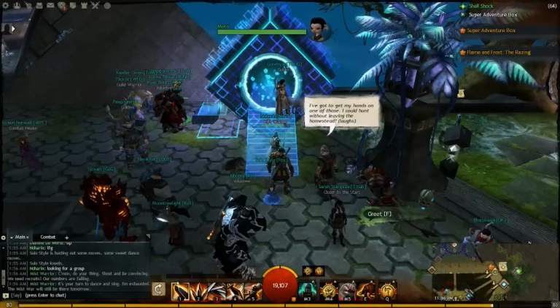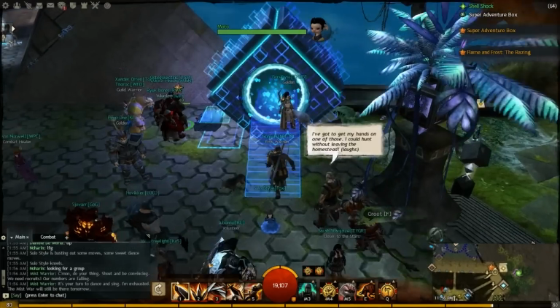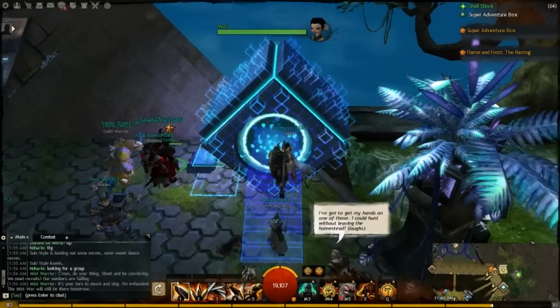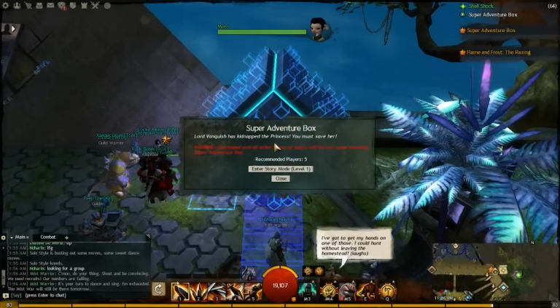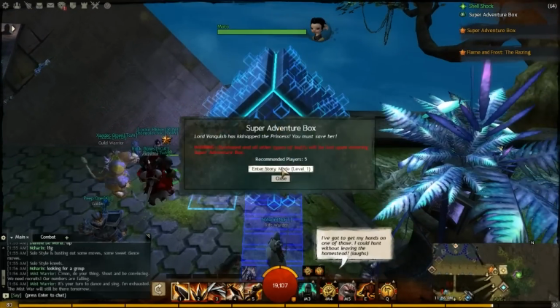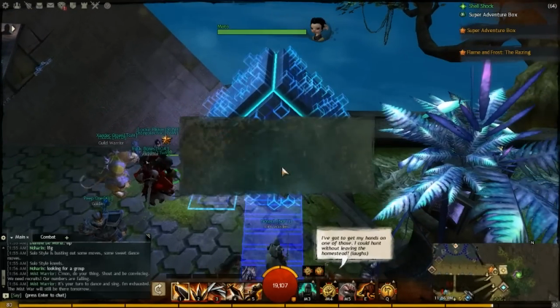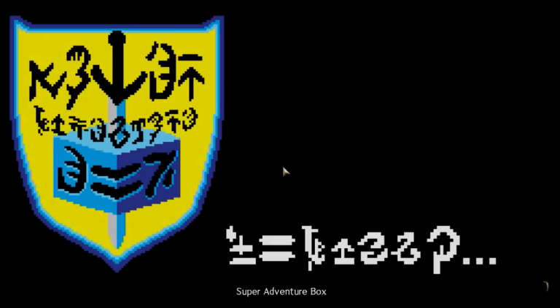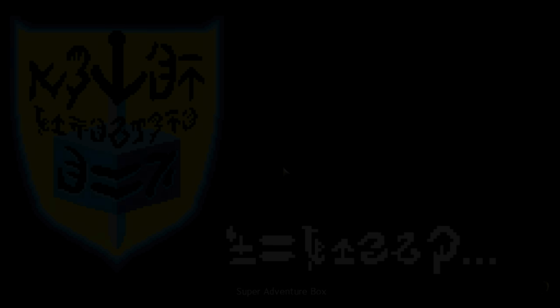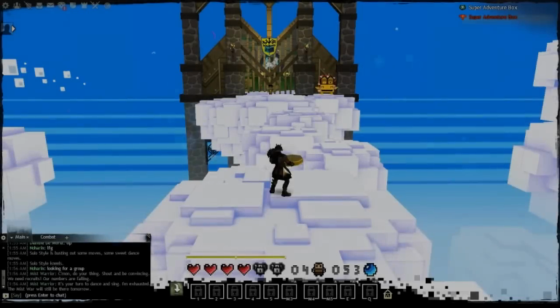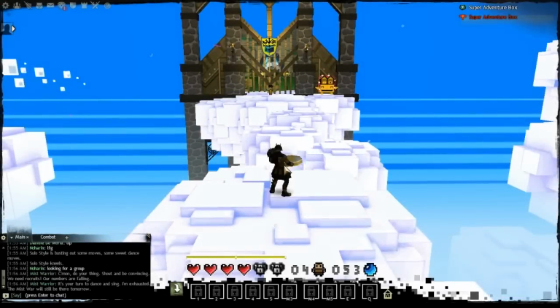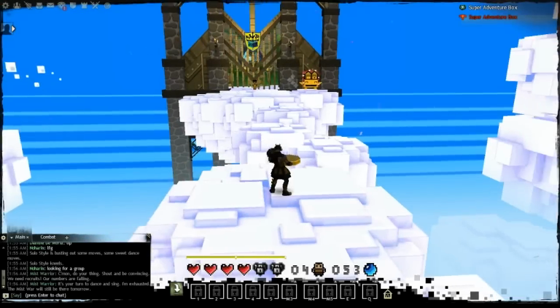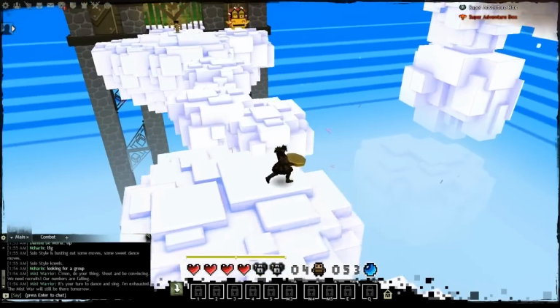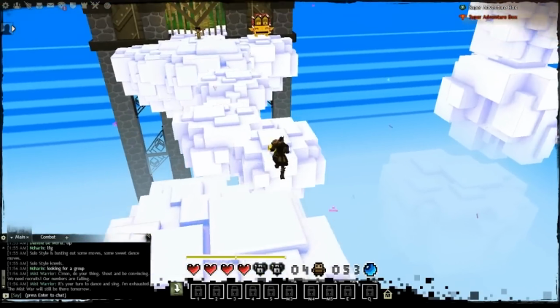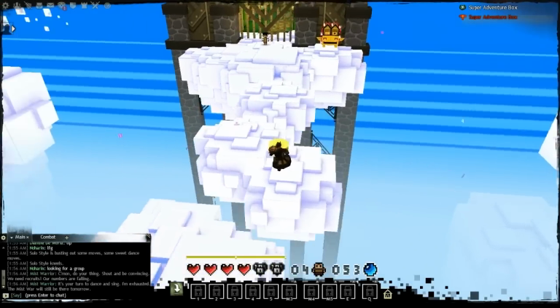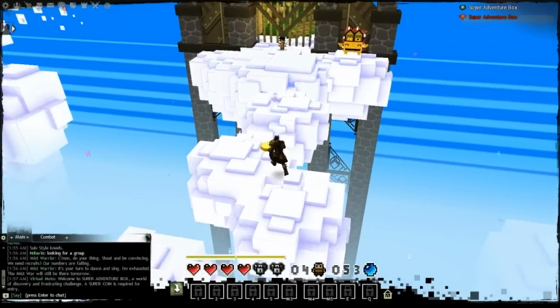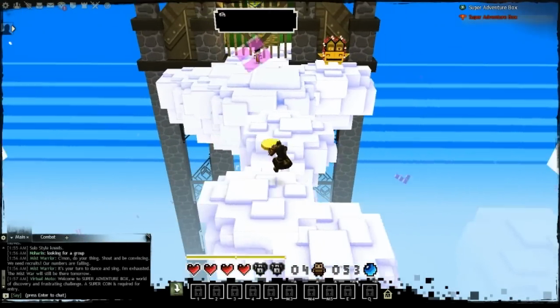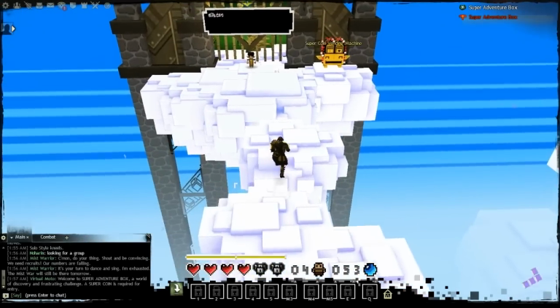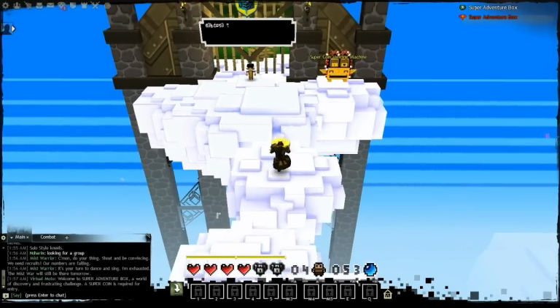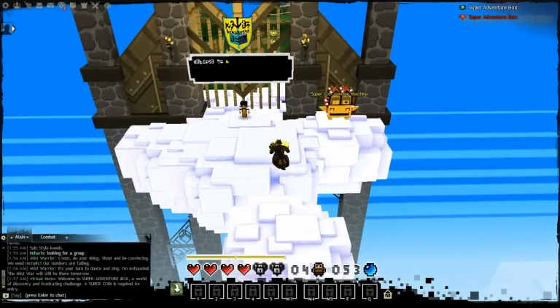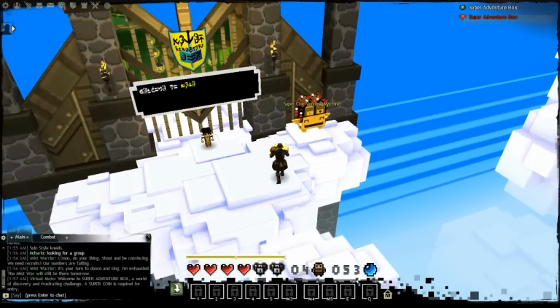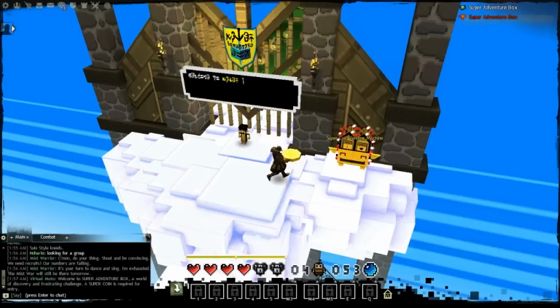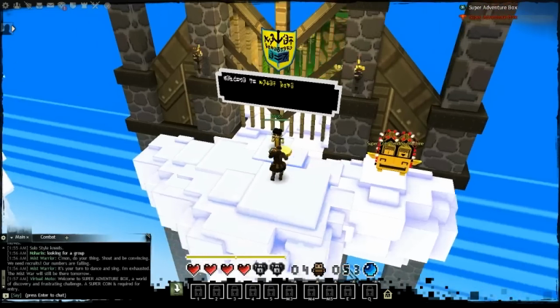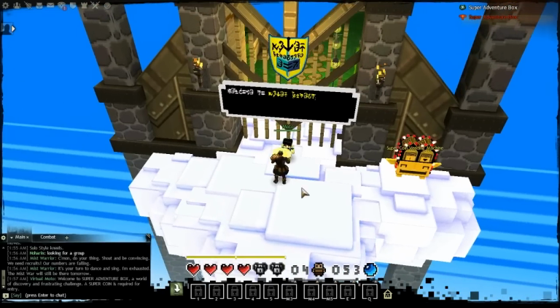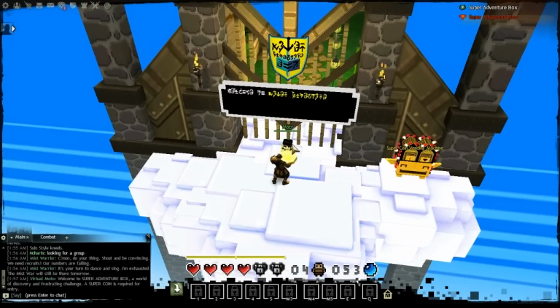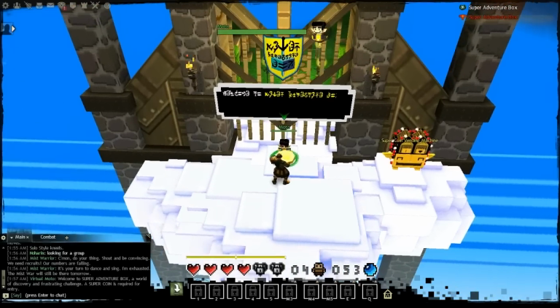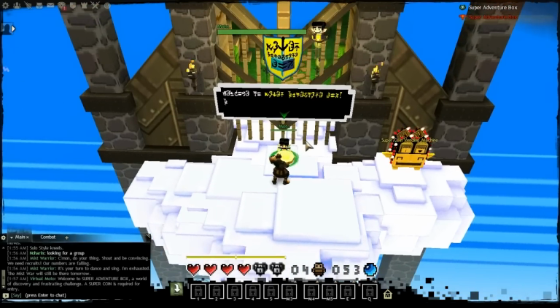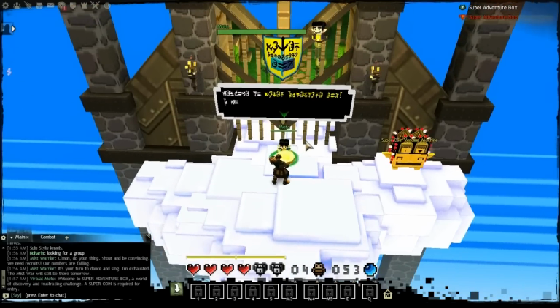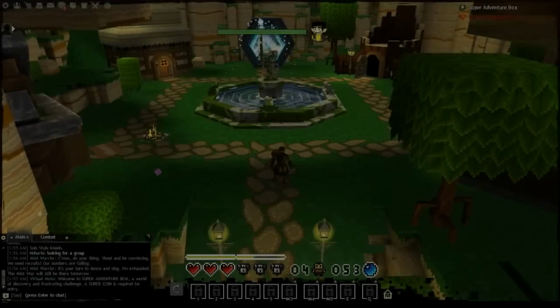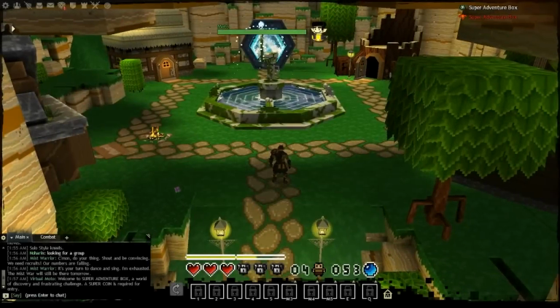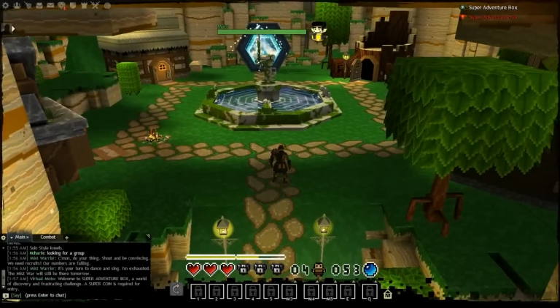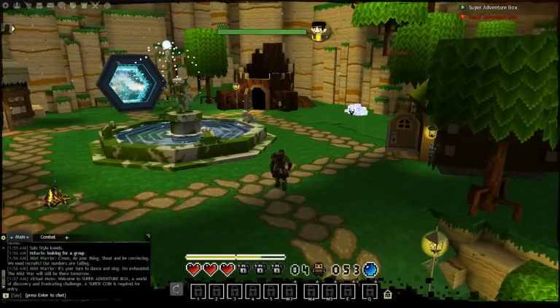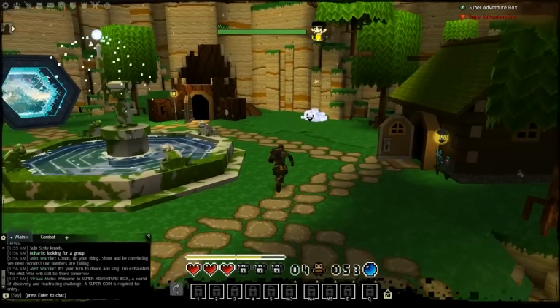You do not need a 5-man party to do this — you can actually do this solo. Once you're in the Super Adventure Box, you're going to grab a coin, then talk to Motto, and then you're going to come to an area that looks like this.